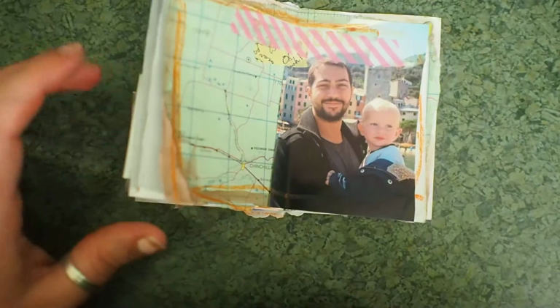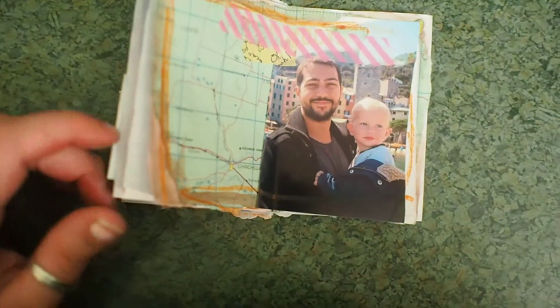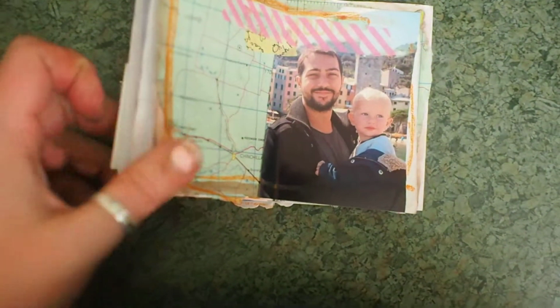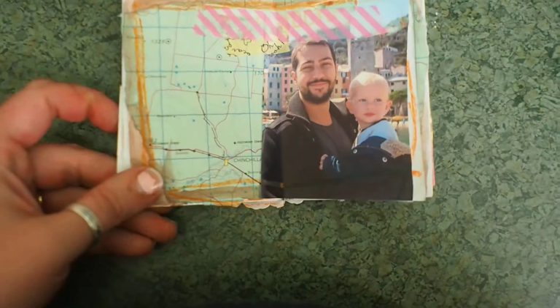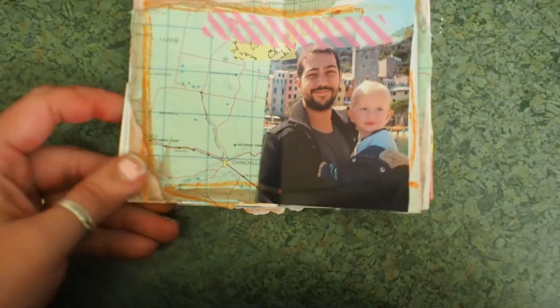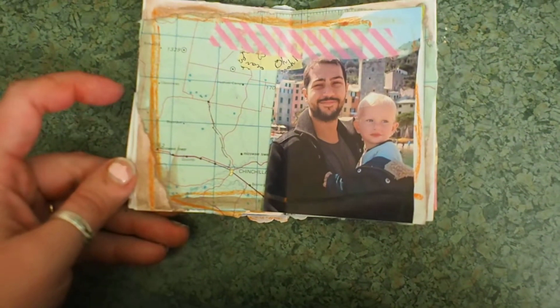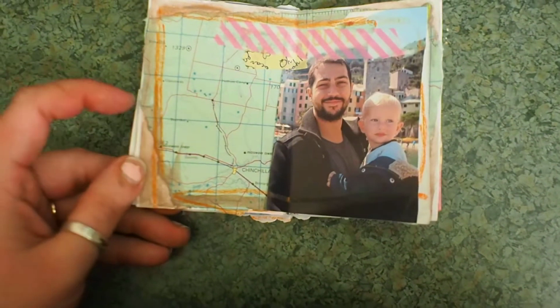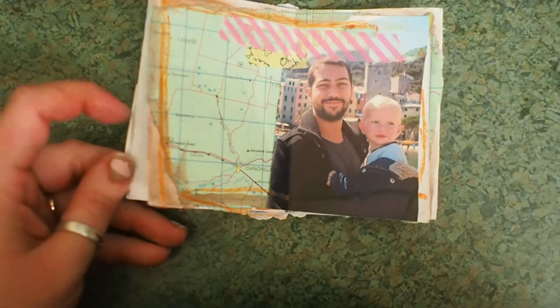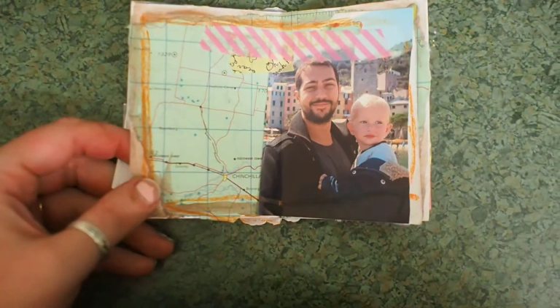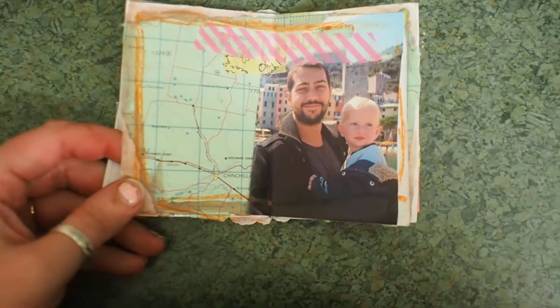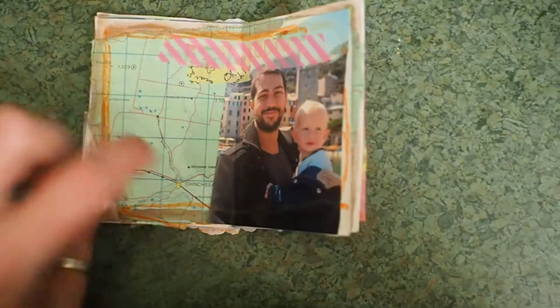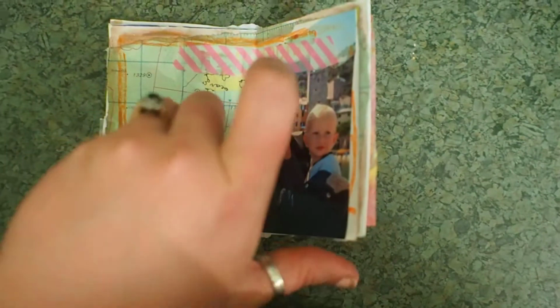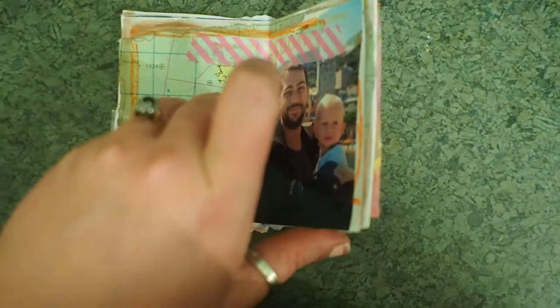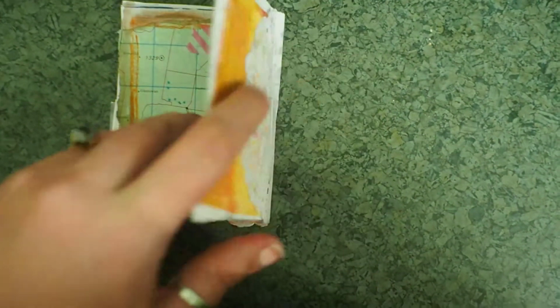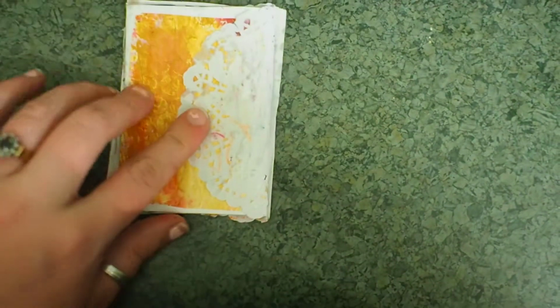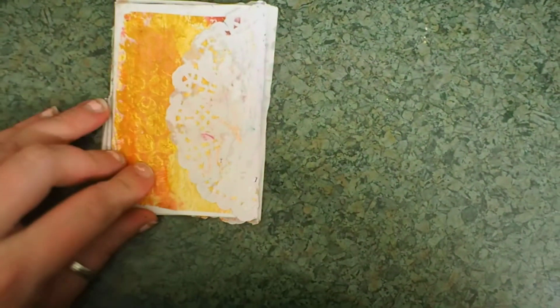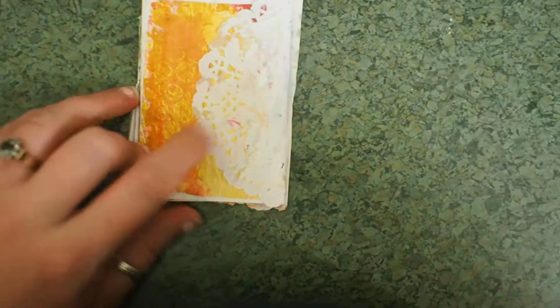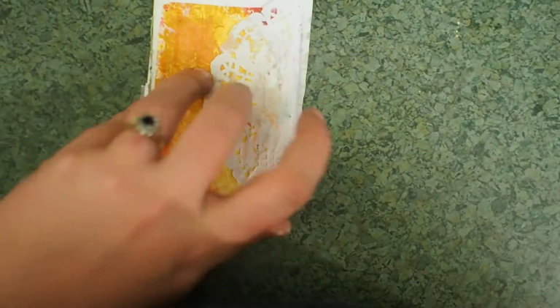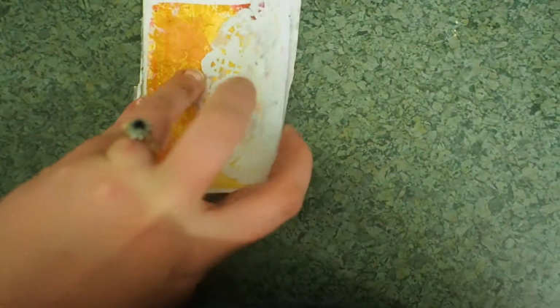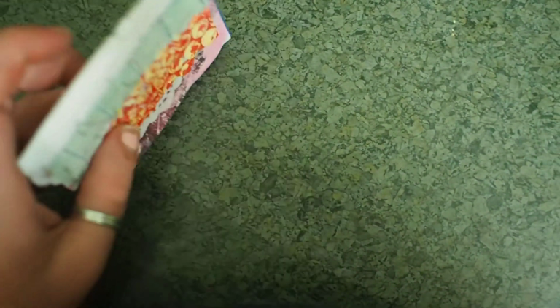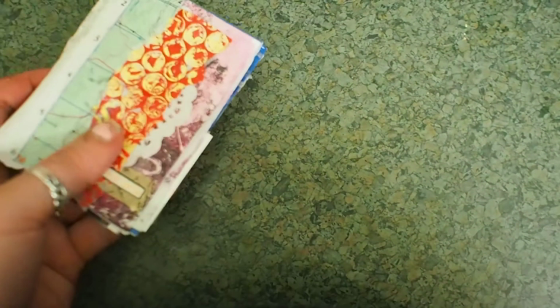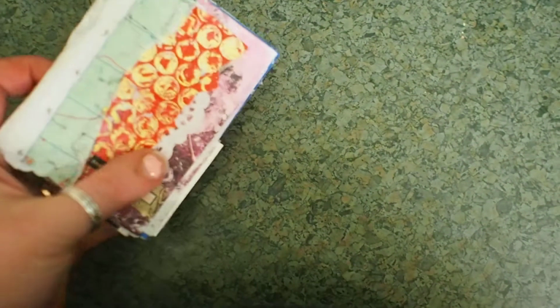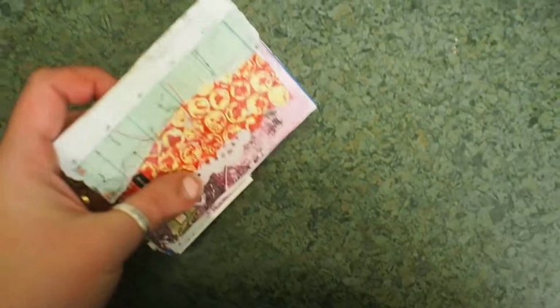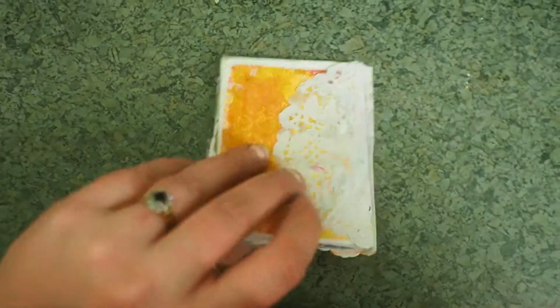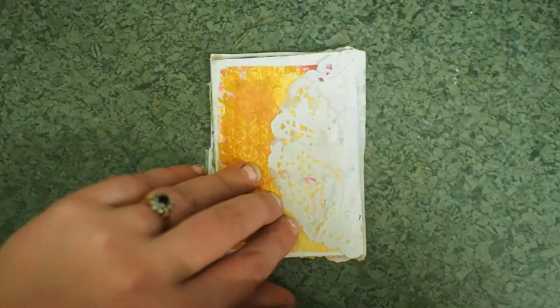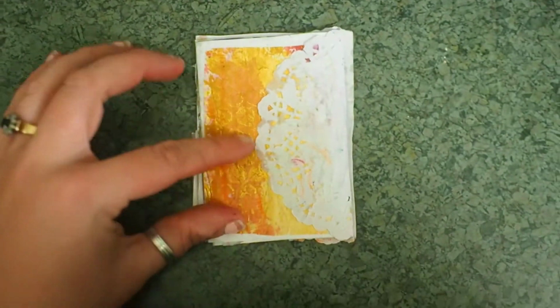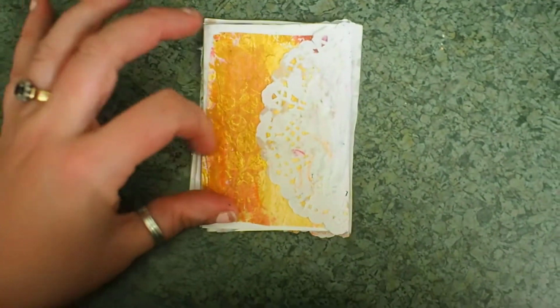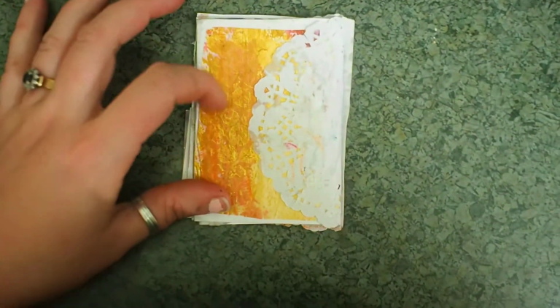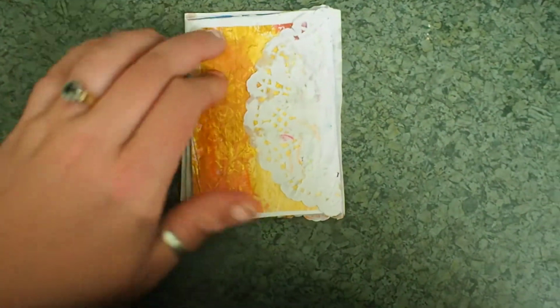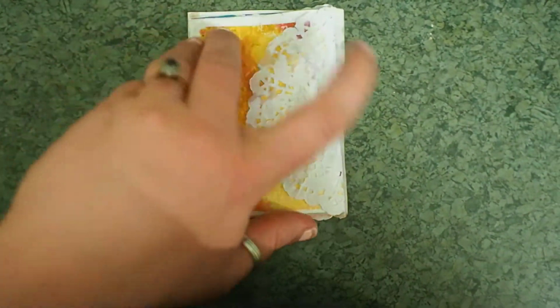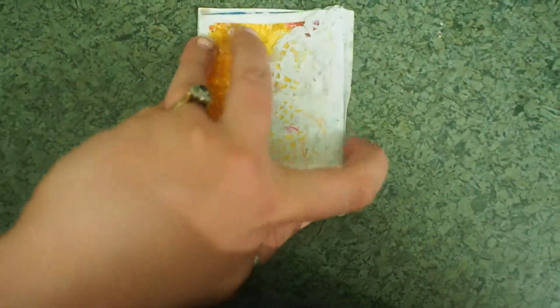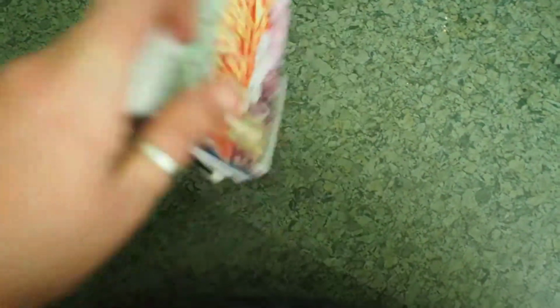There's a photo of him with our son quite a few years ago. And then onto the back, which is the rest of the doily that you can see poking at the front. And this is just leftovers from a jelly print.